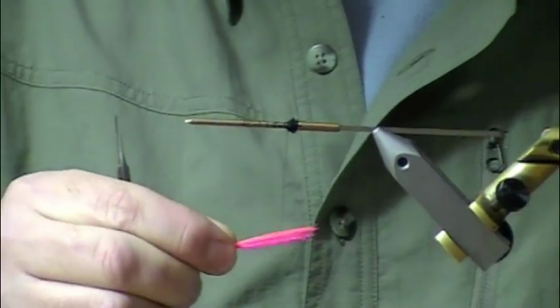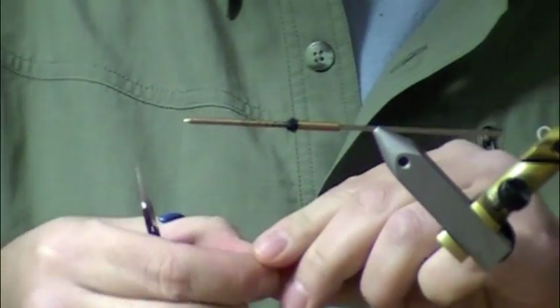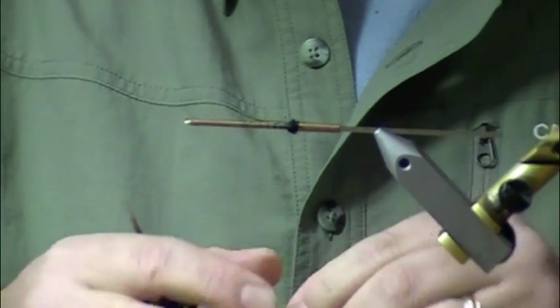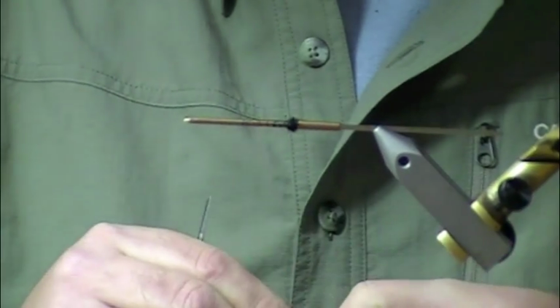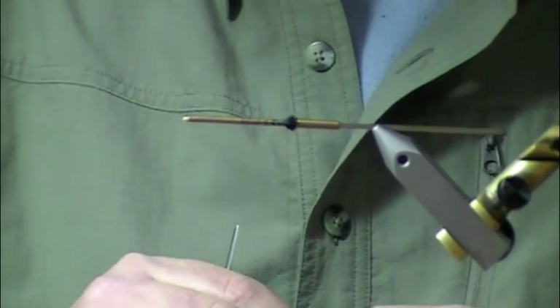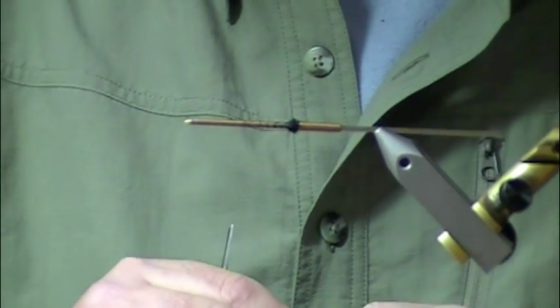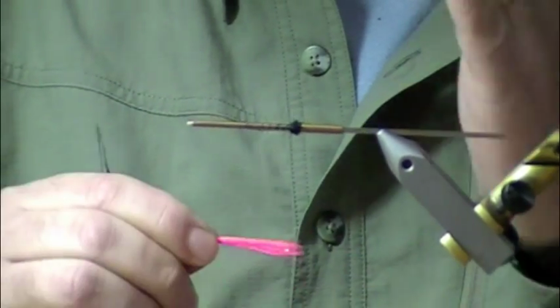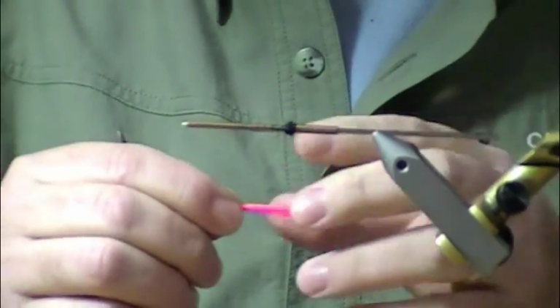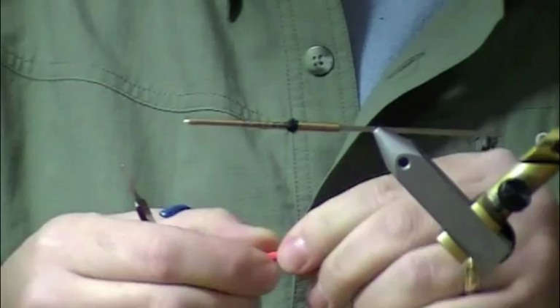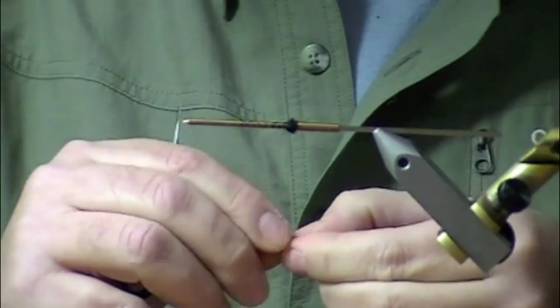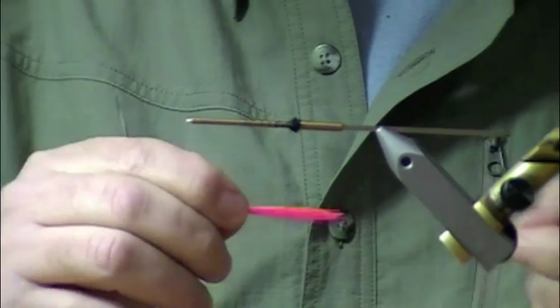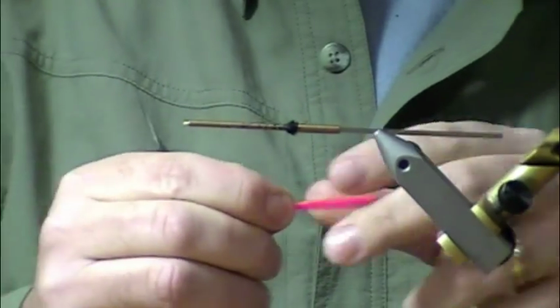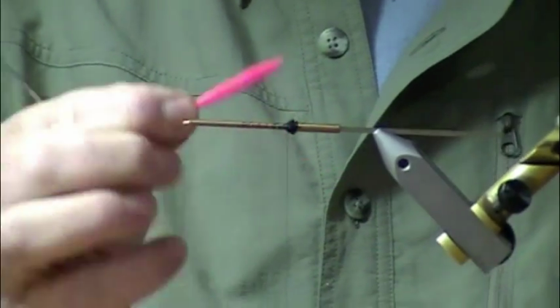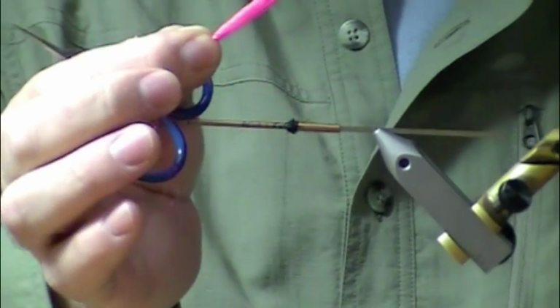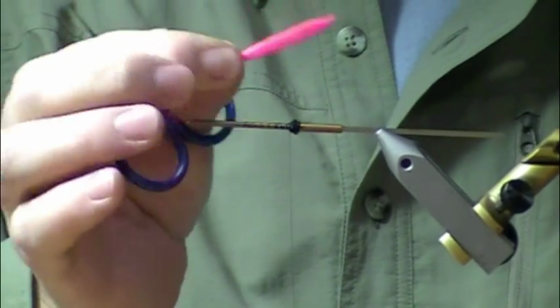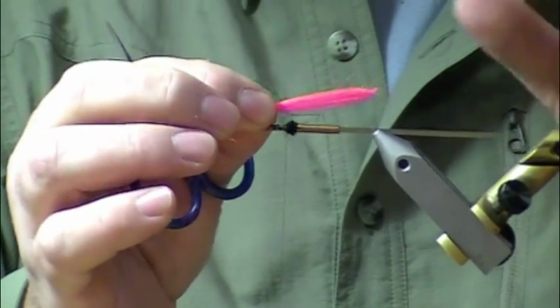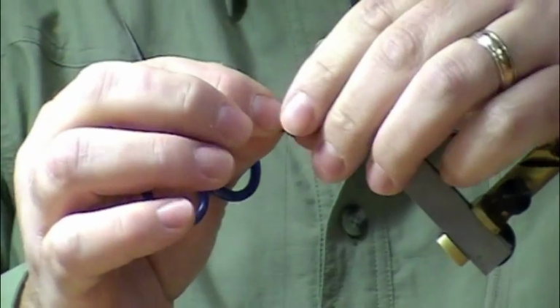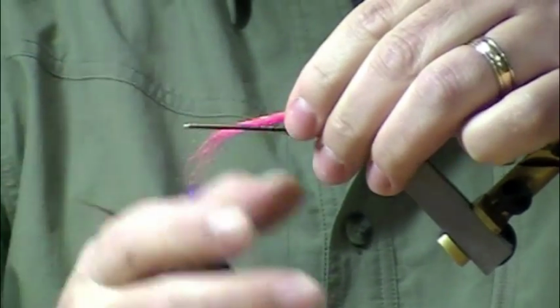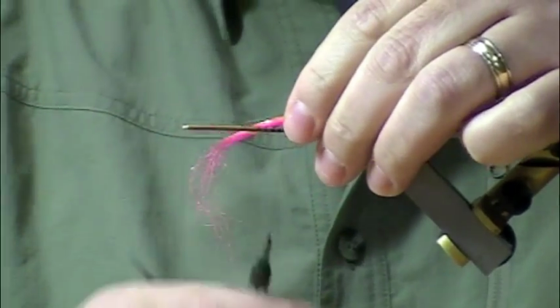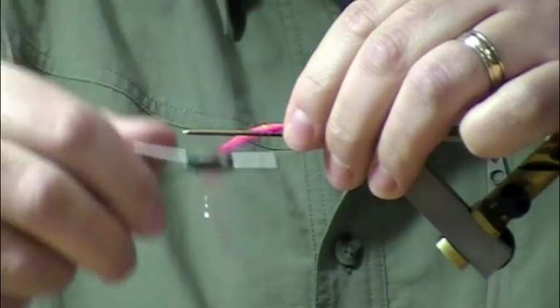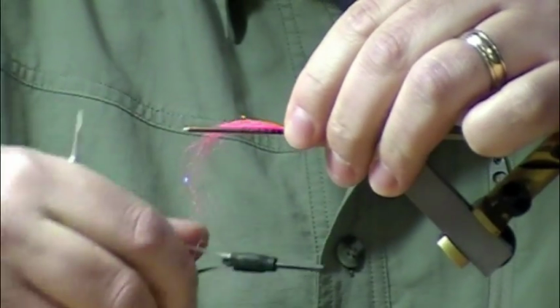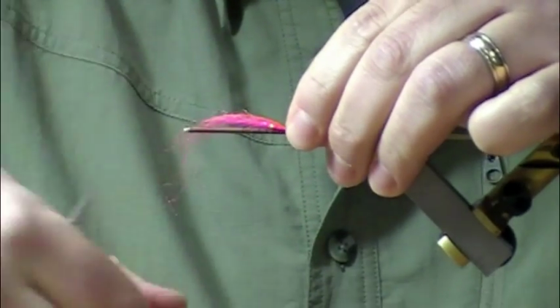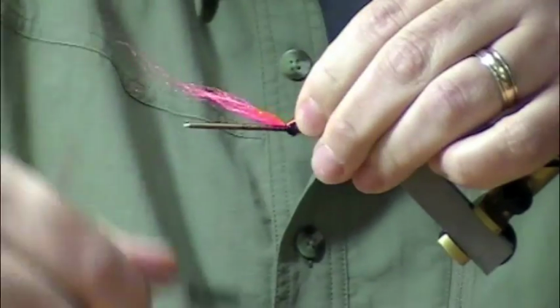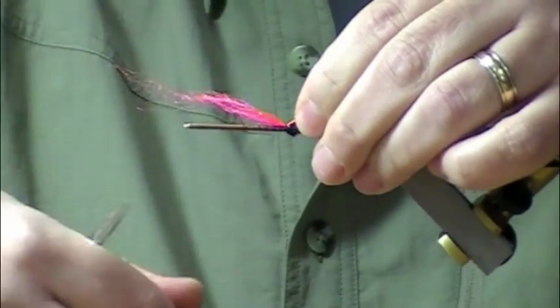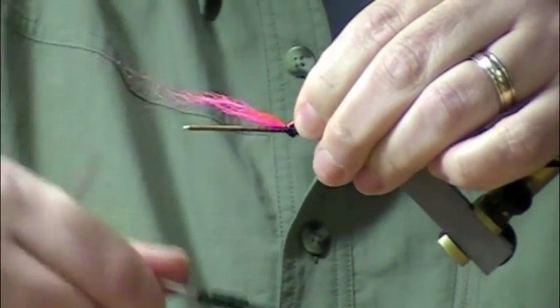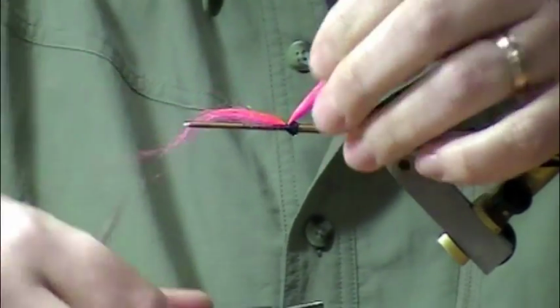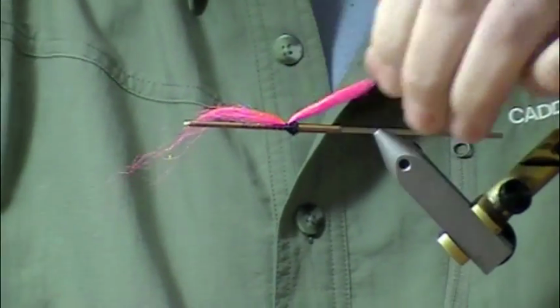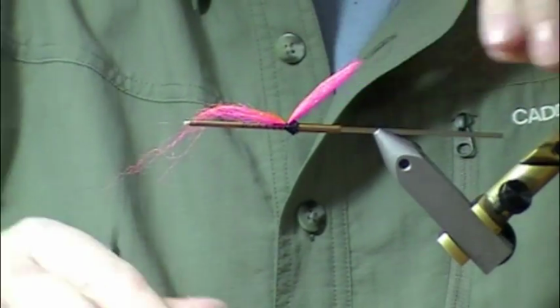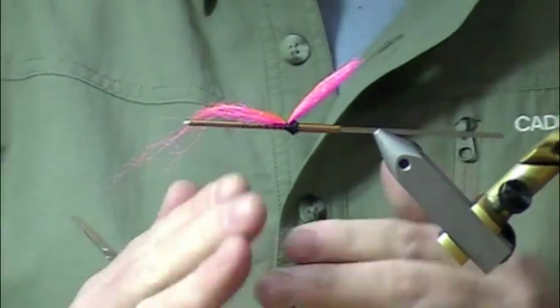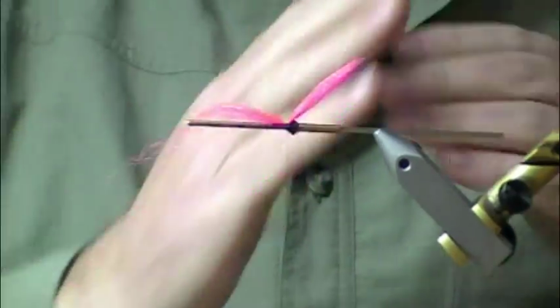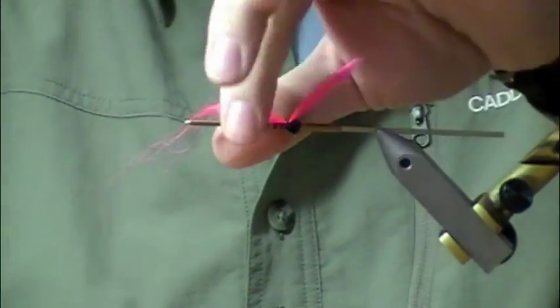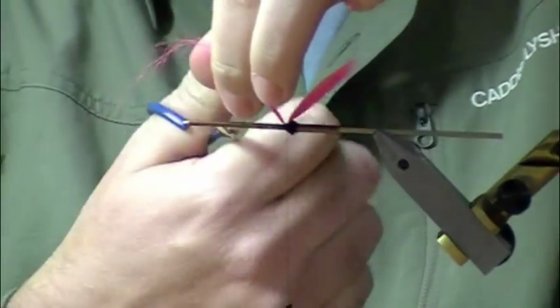You always pretty much tie on the skinny part — tie on the skinny part, start right at the junction, butt it right up against there. The tail is some fluorescent red shimmer. Really push your thread right up against that butt because that makes the tail stand up.